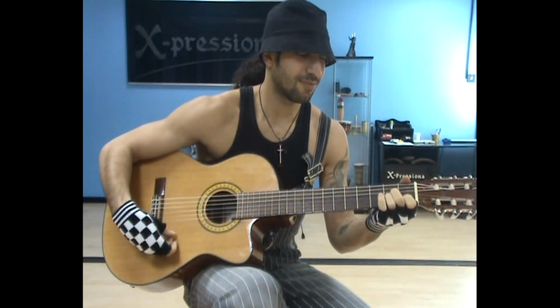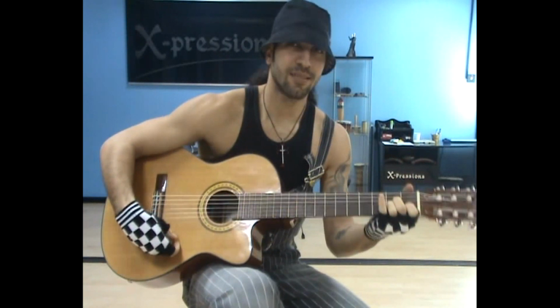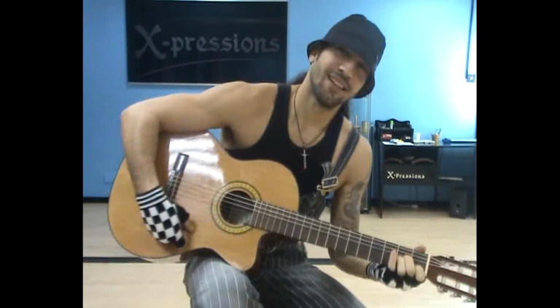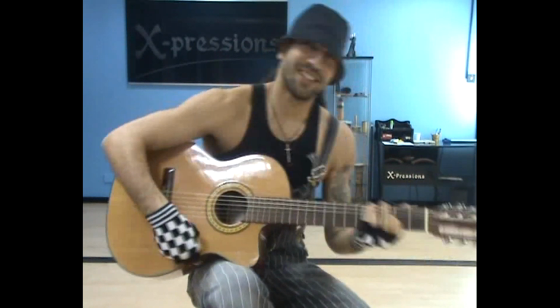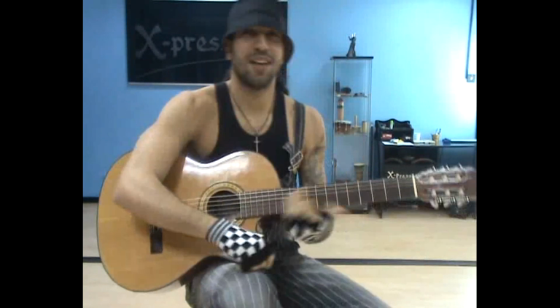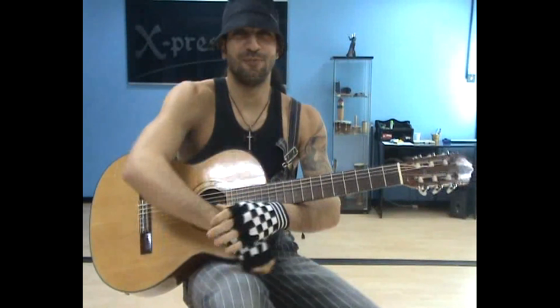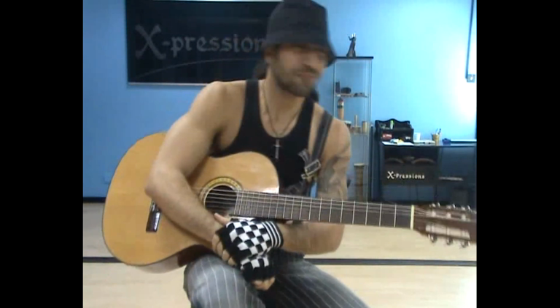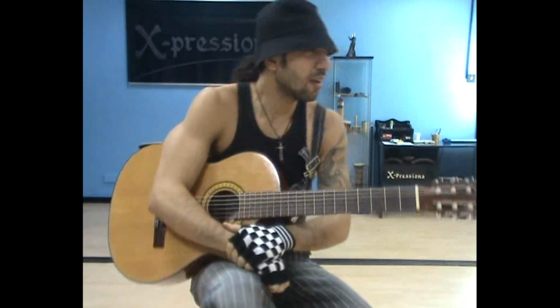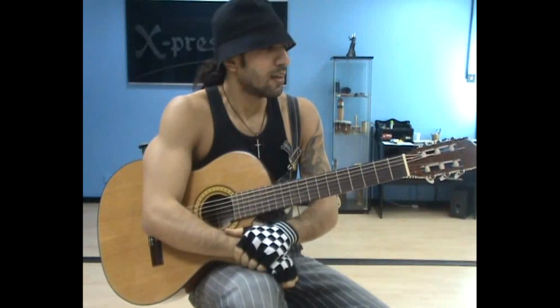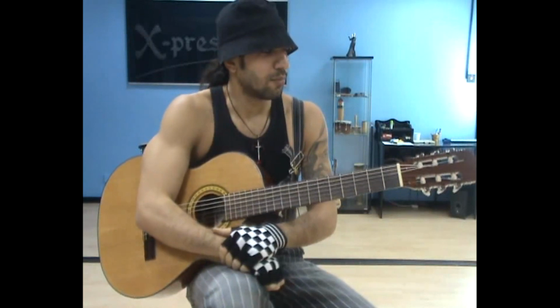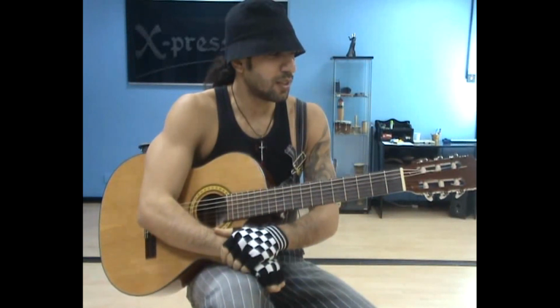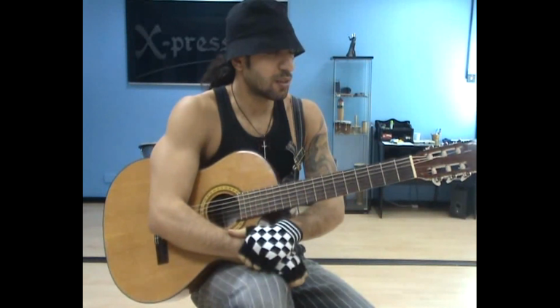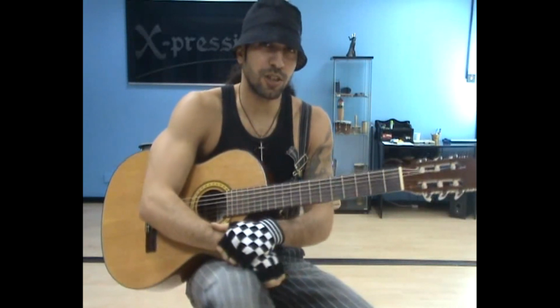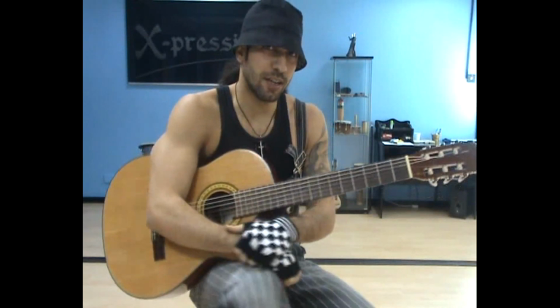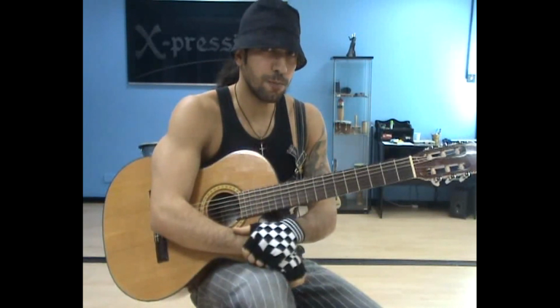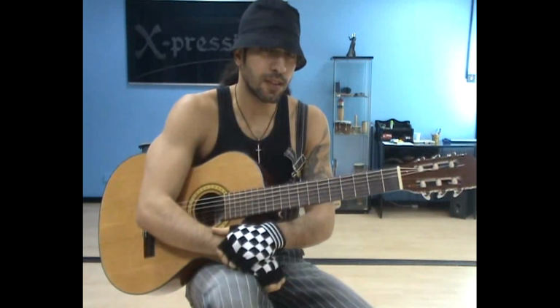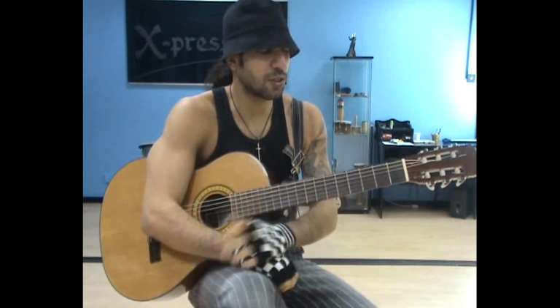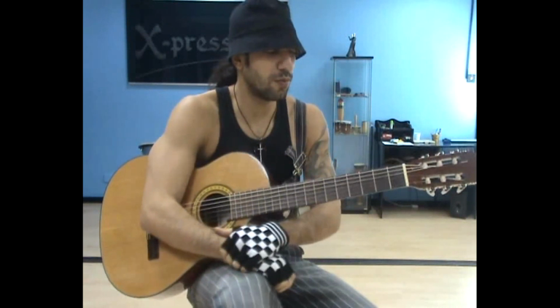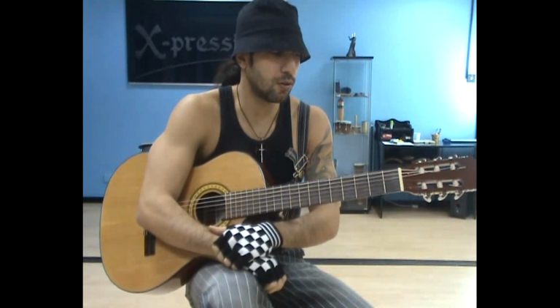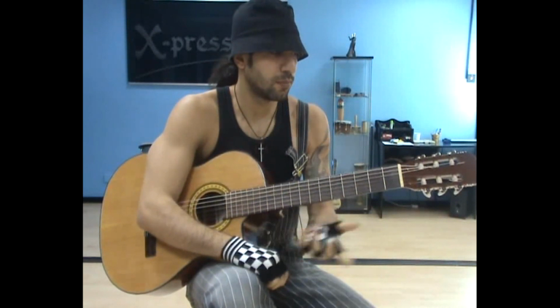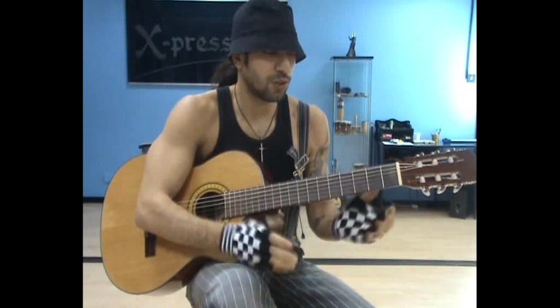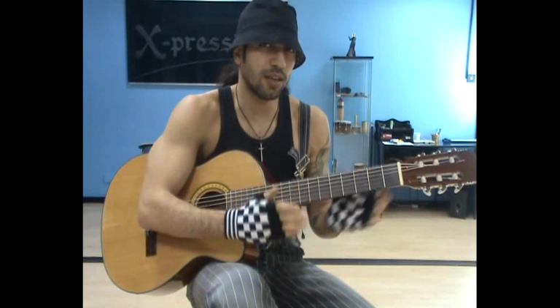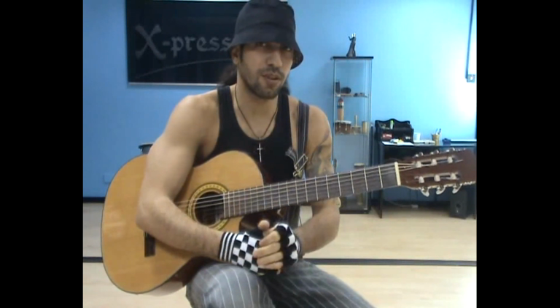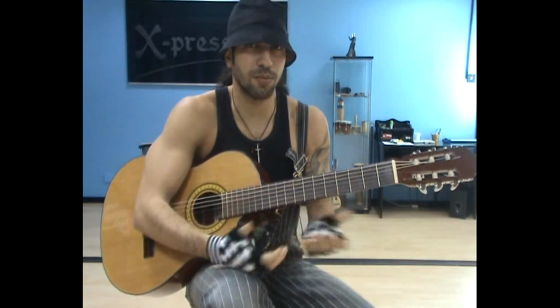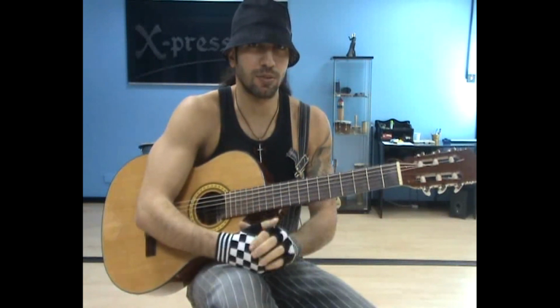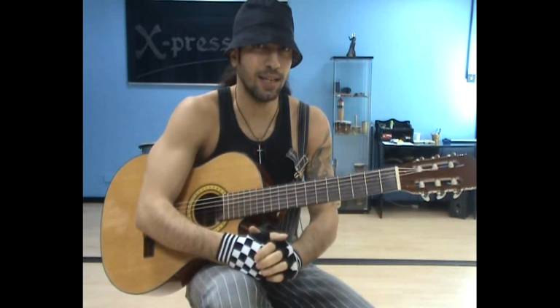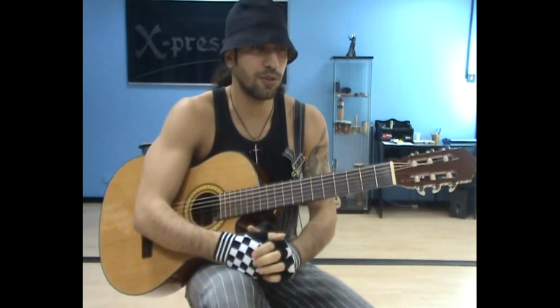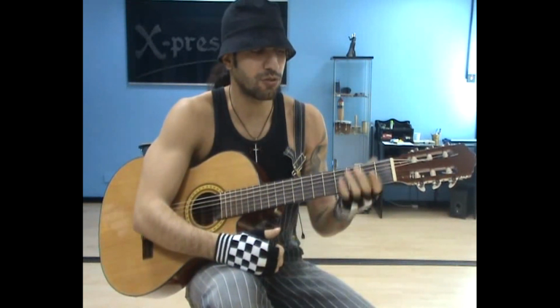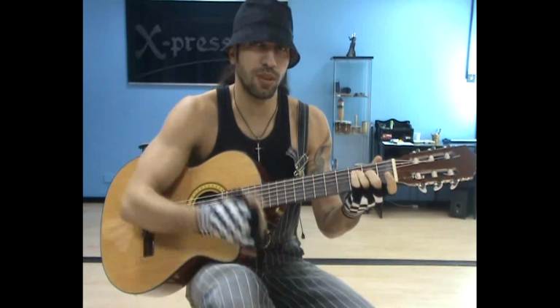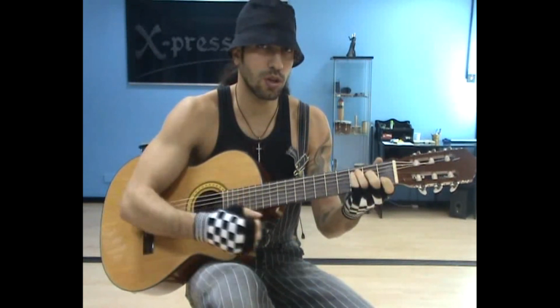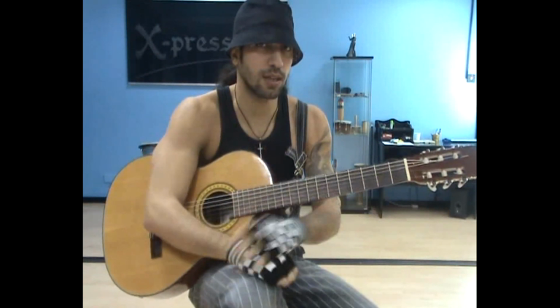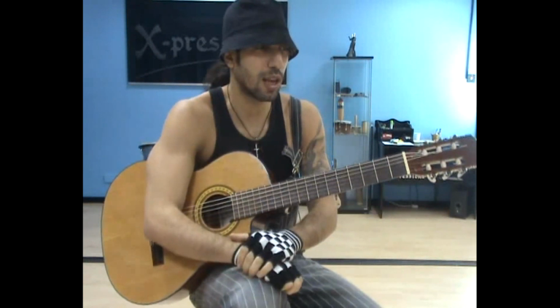Hey guys, how are you doing? This is a Spanish guitar intro — just a small video, just the intro. The rest of the piece is quite easy; you can just strum it with the chords and get them online.